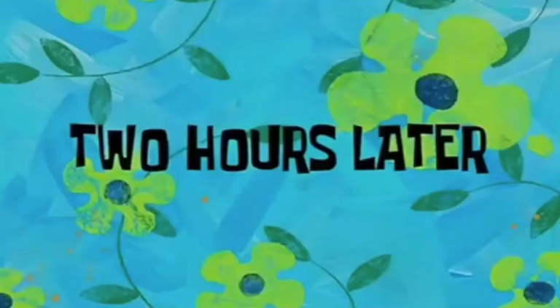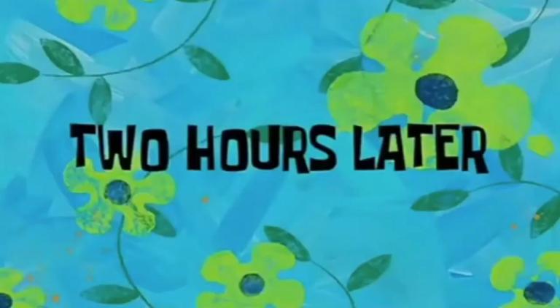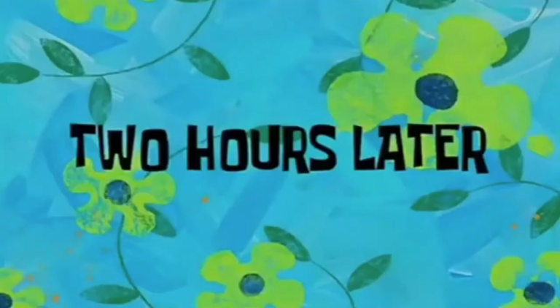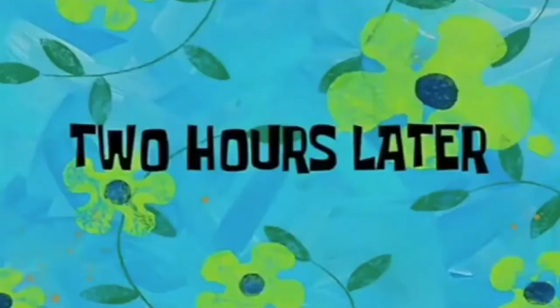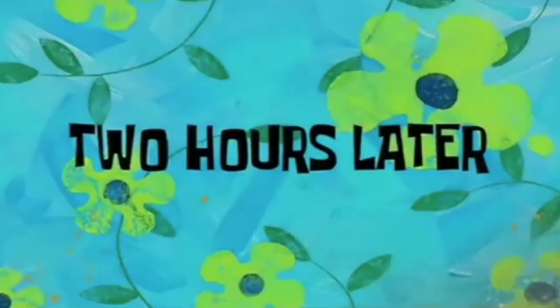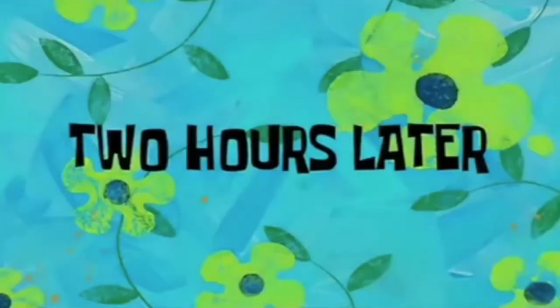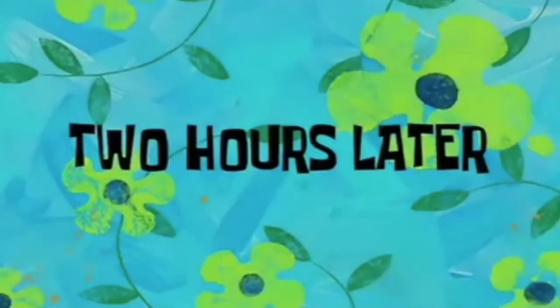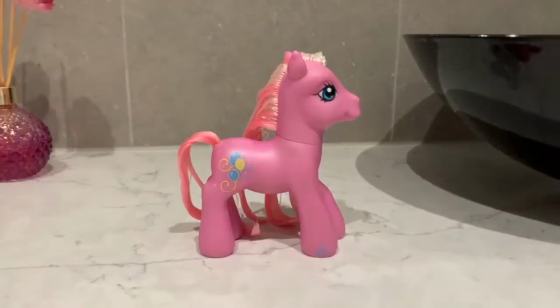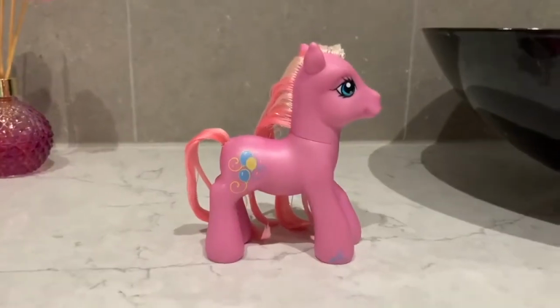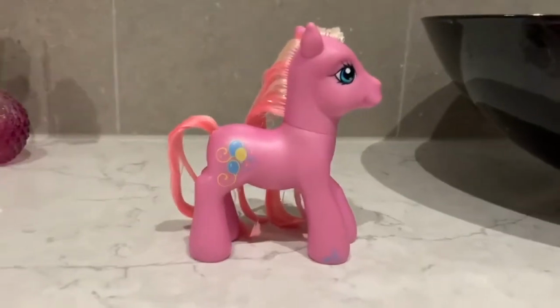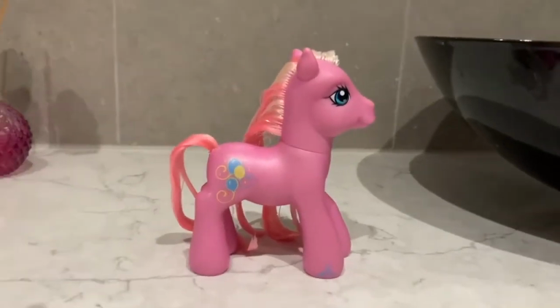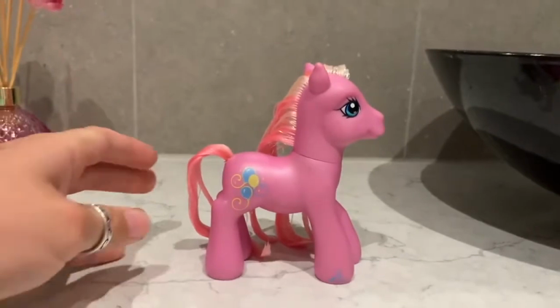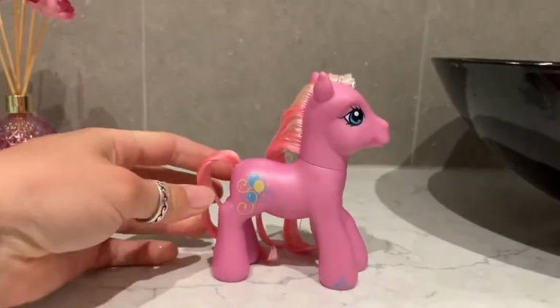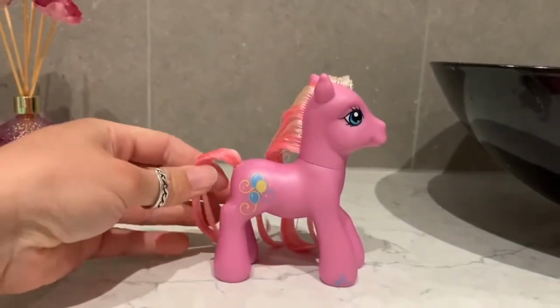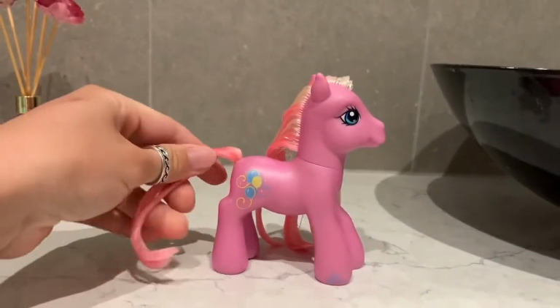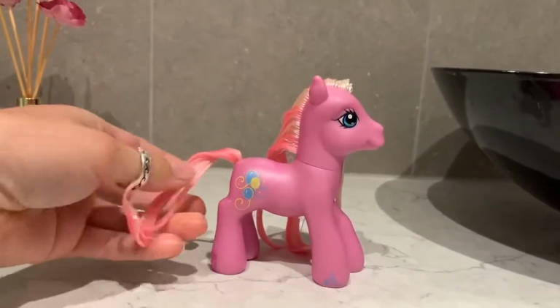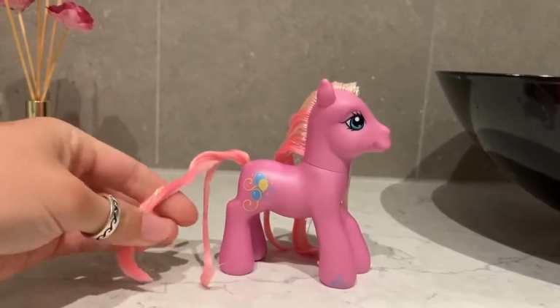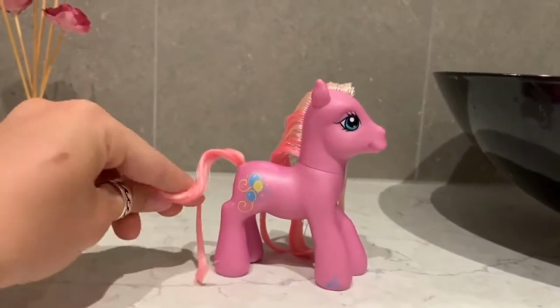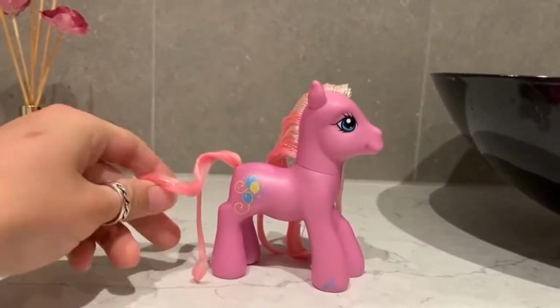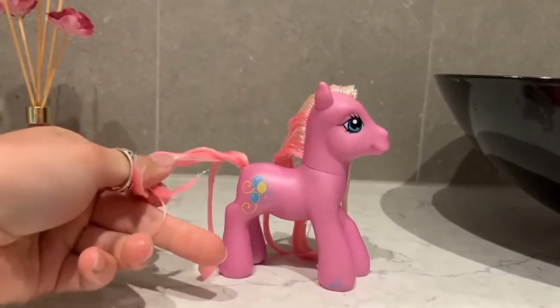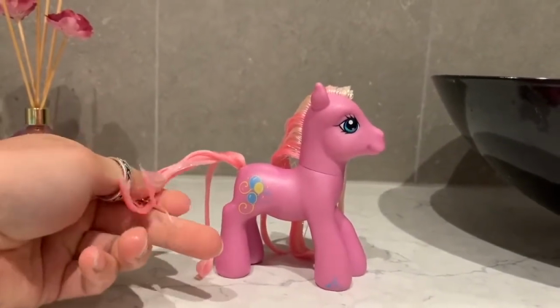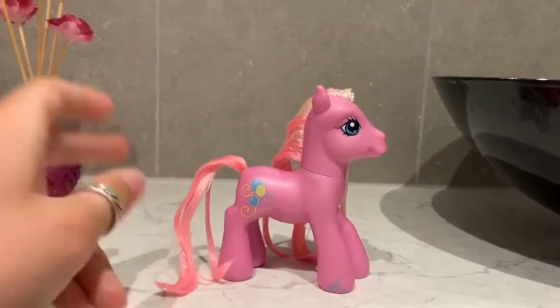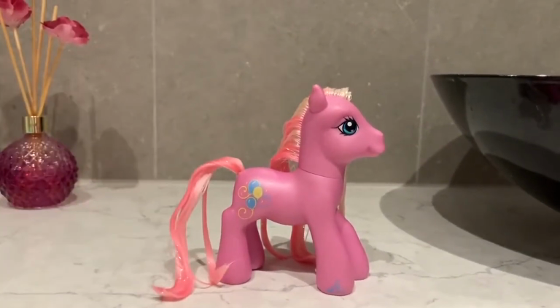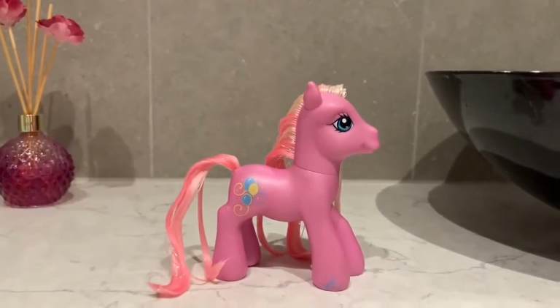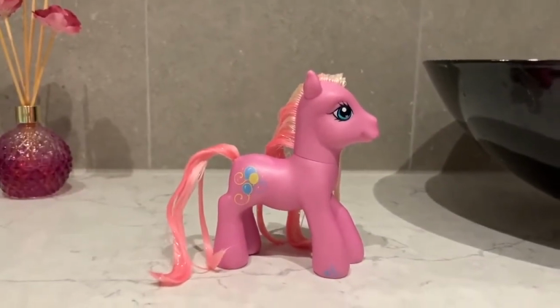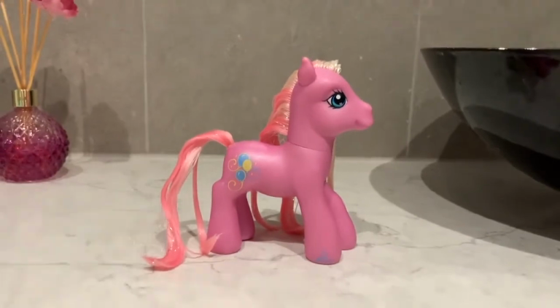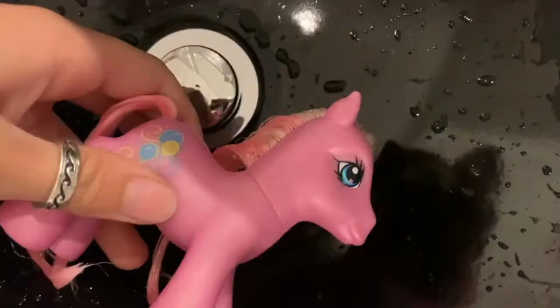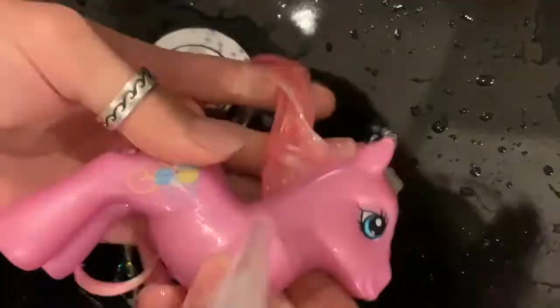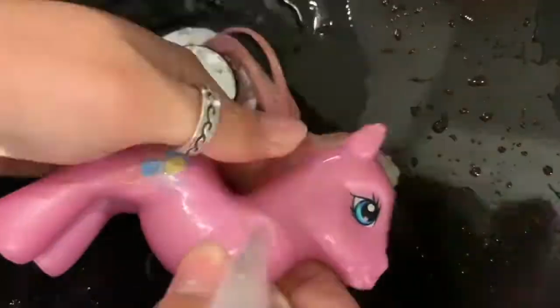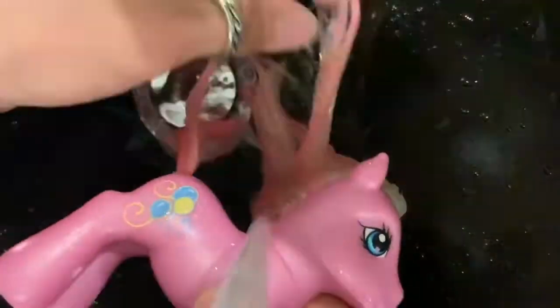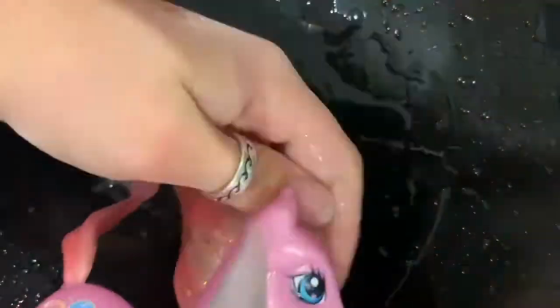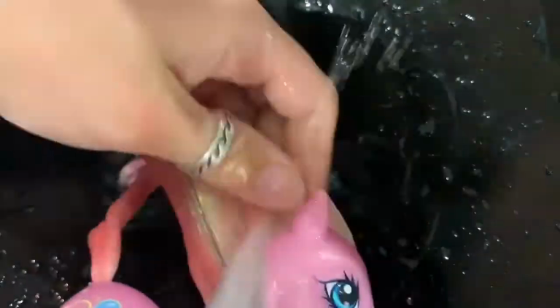Two hours later, once you think enough time has passed, it's then time to wash out the conditioner. Then all you have to do after that is lay the pony on the bench to dry.